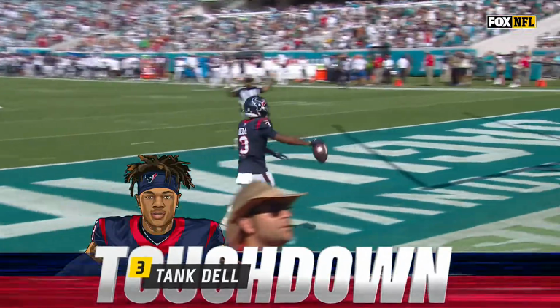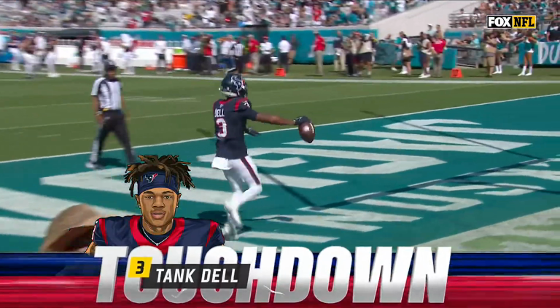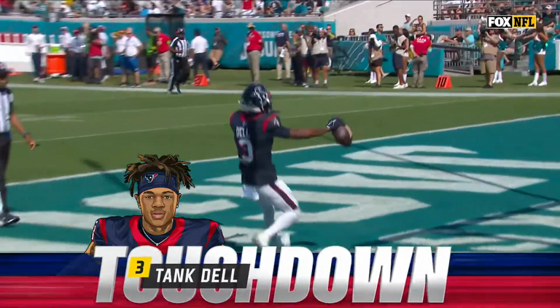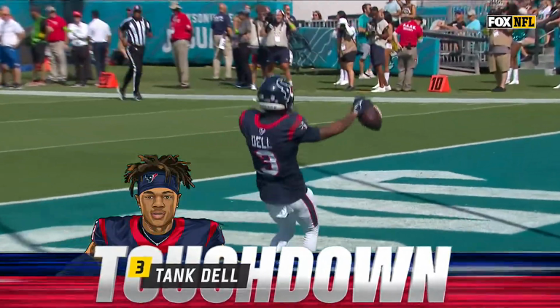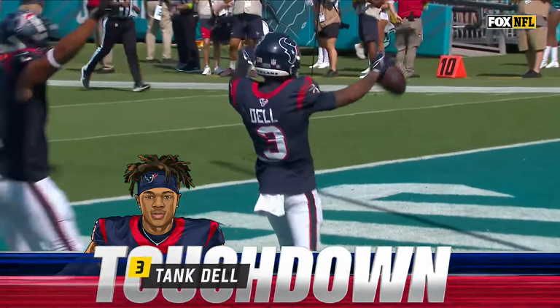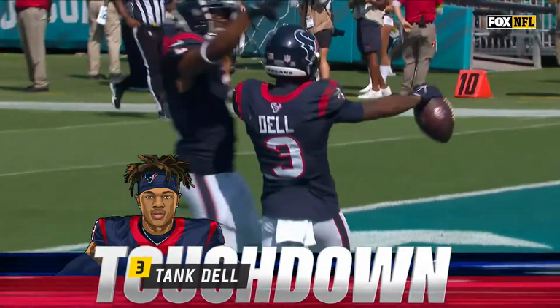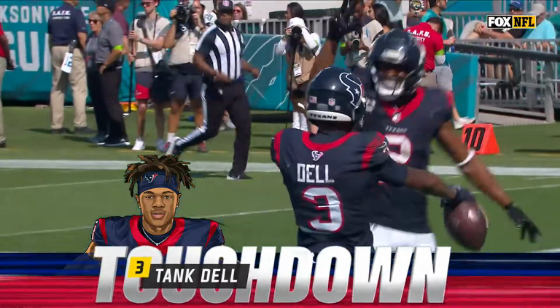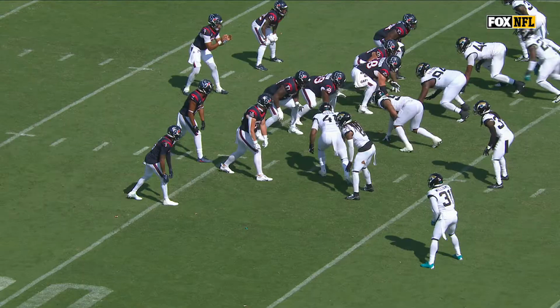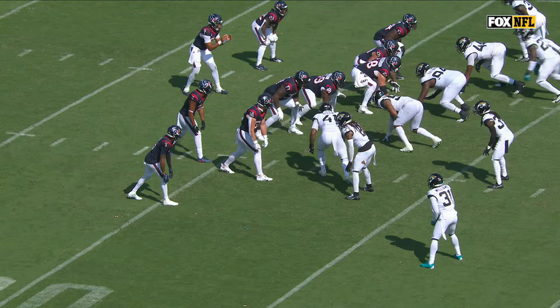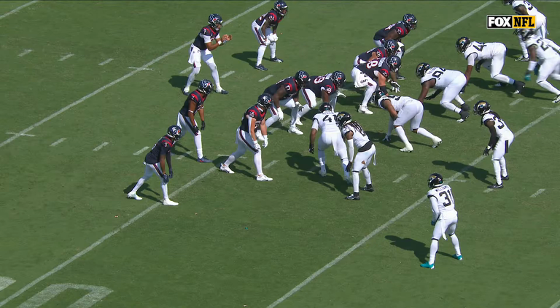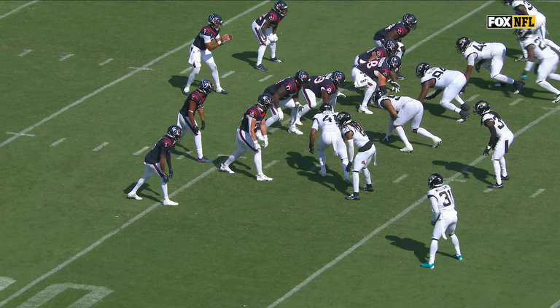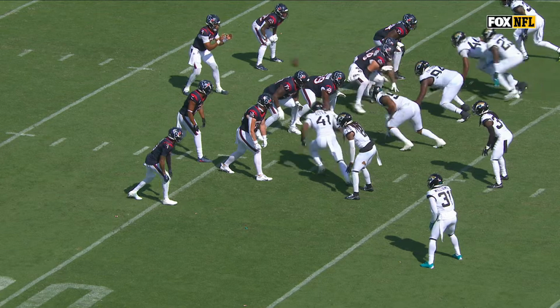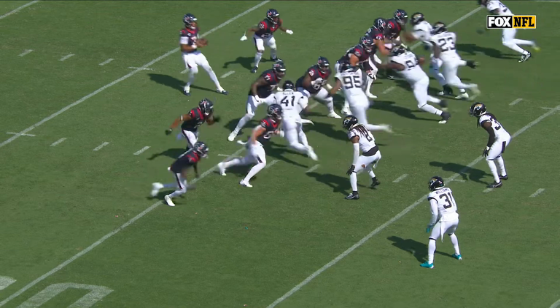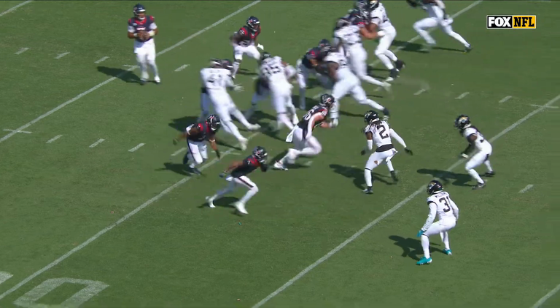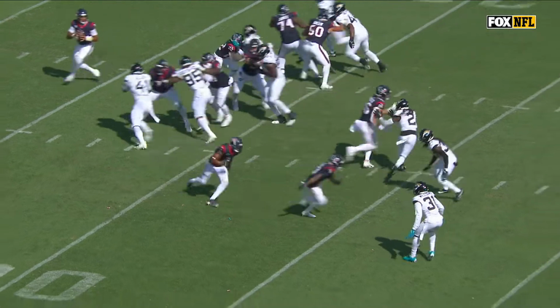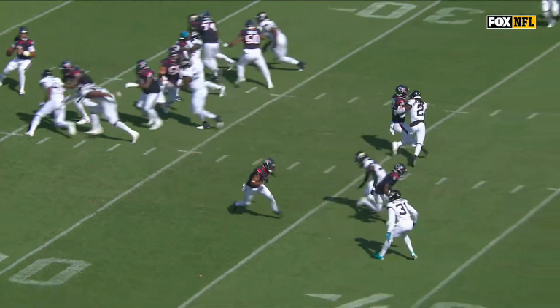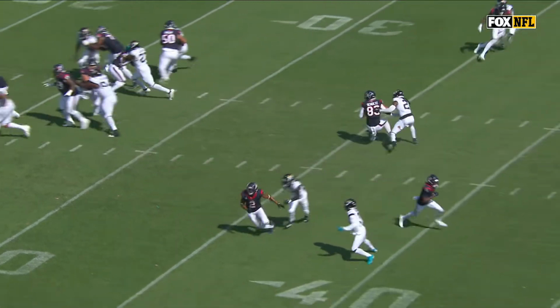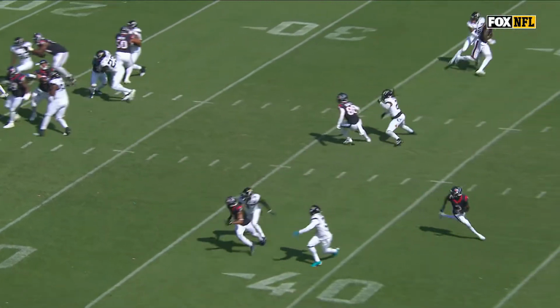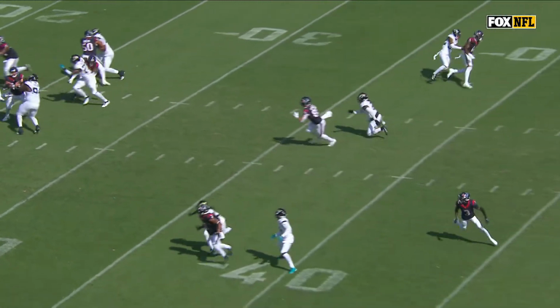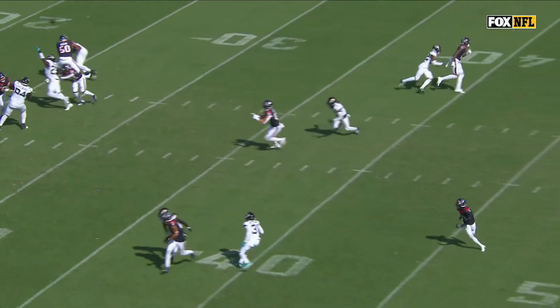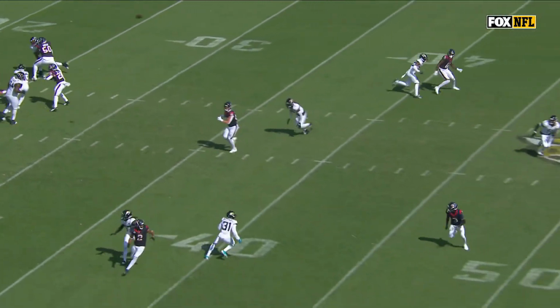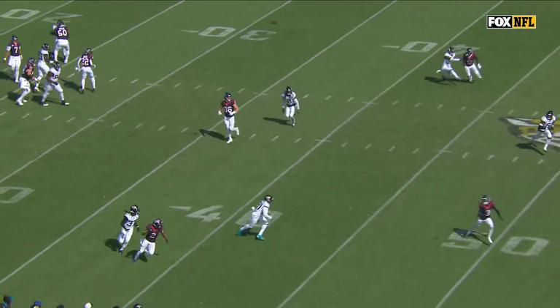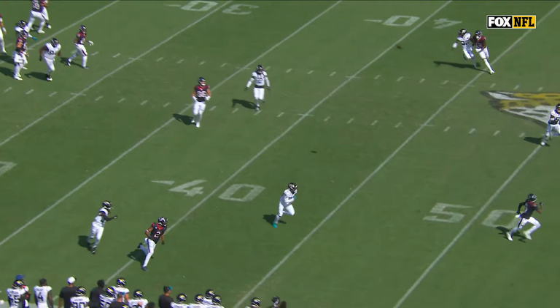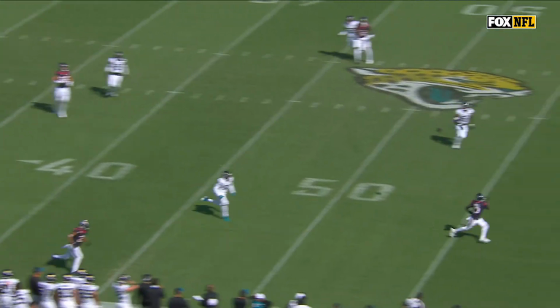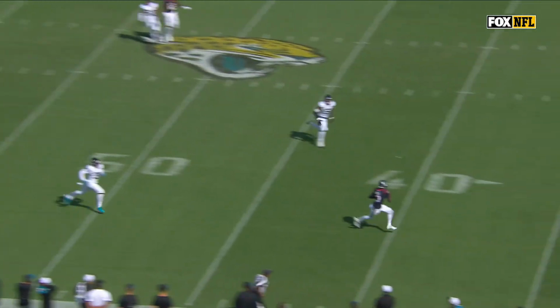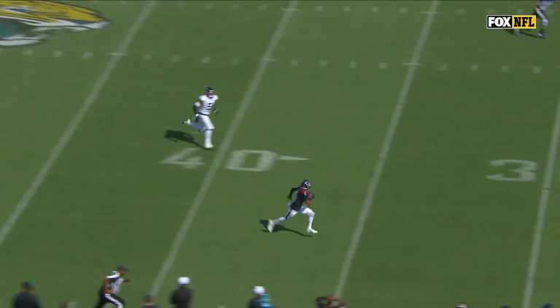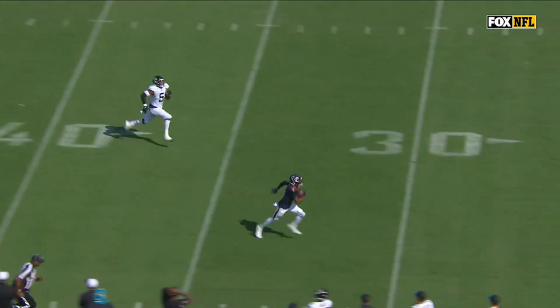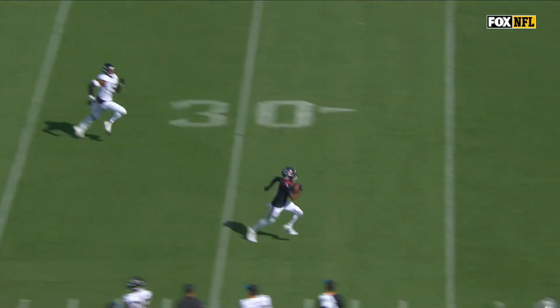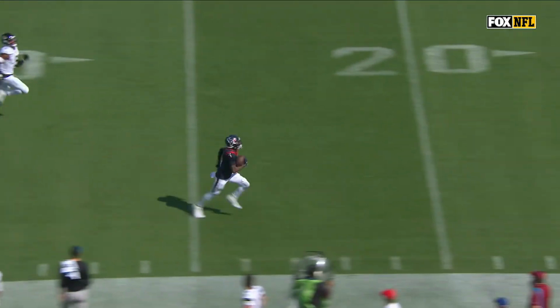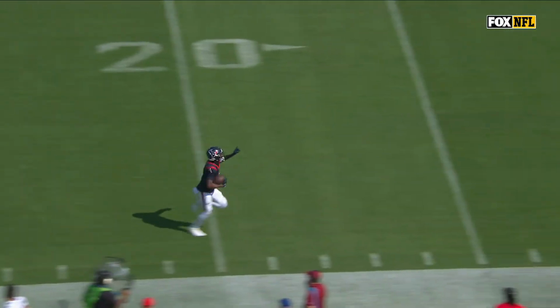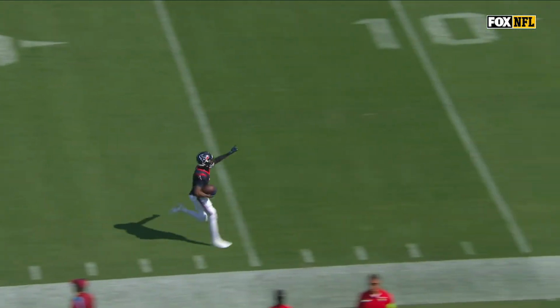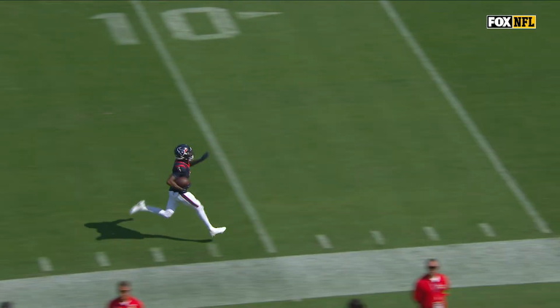A blitz-beating 68-yarder! It looks like Darius Williams, number 31, is supposed to carry that route from the inside — and that's the problem. You guys get mixed up: you've got number one, I've got number two.